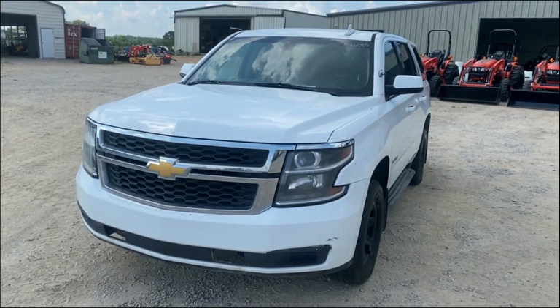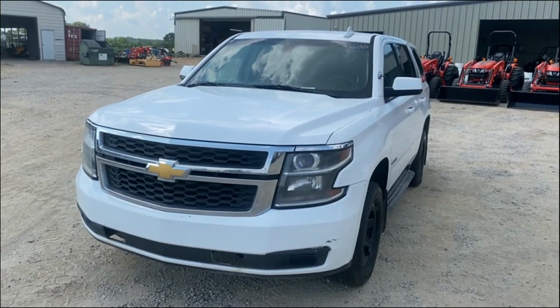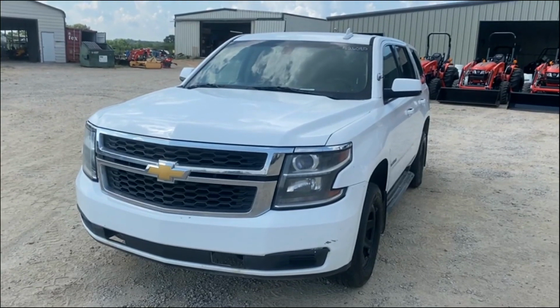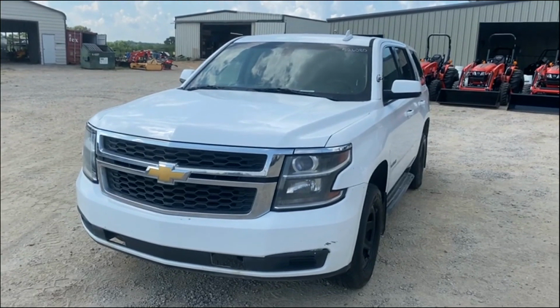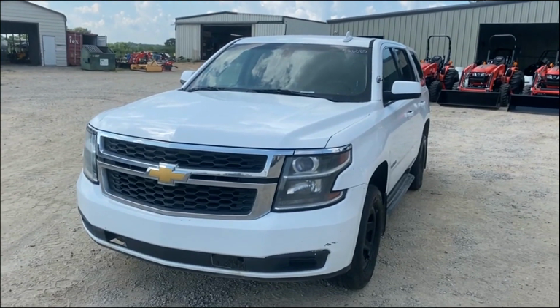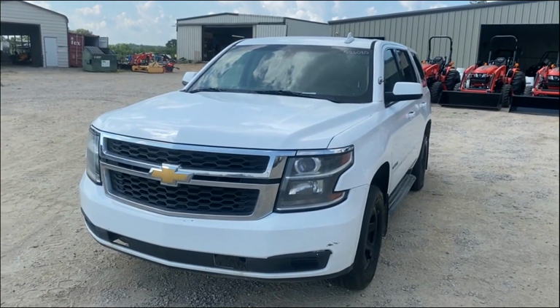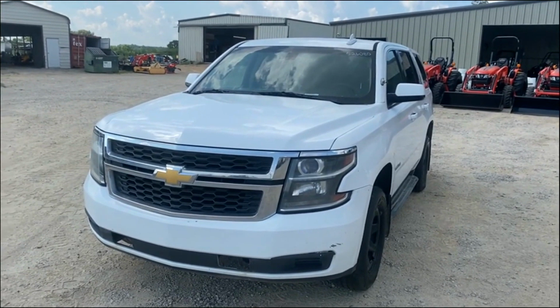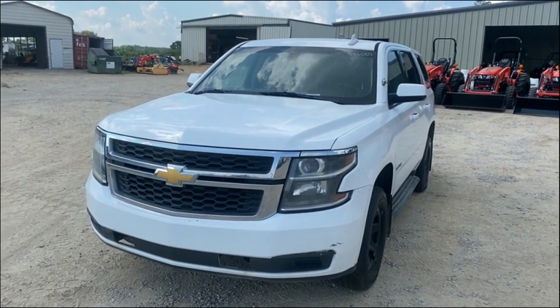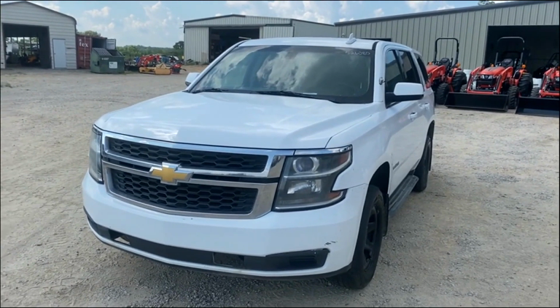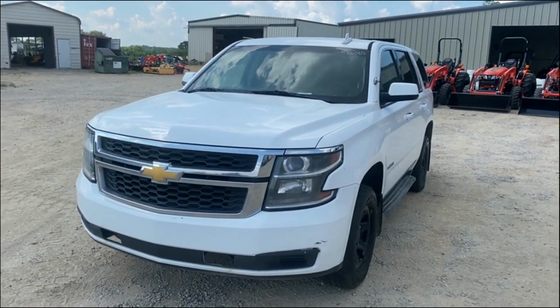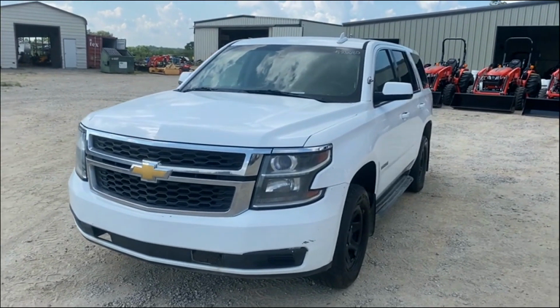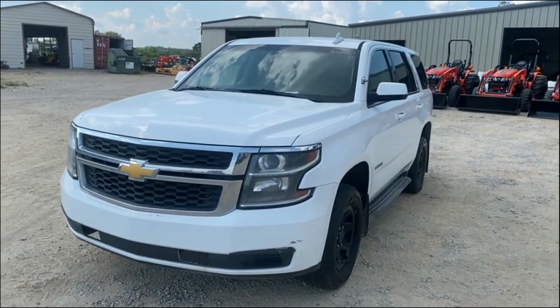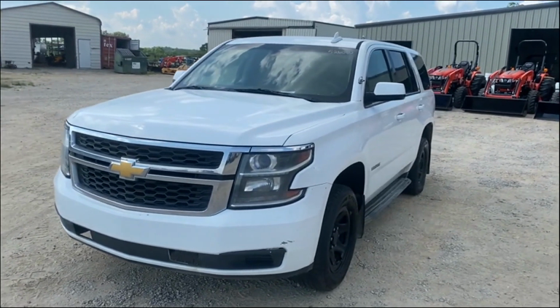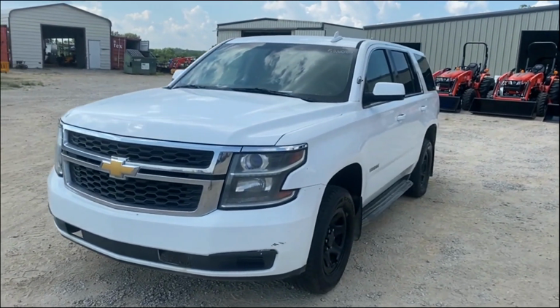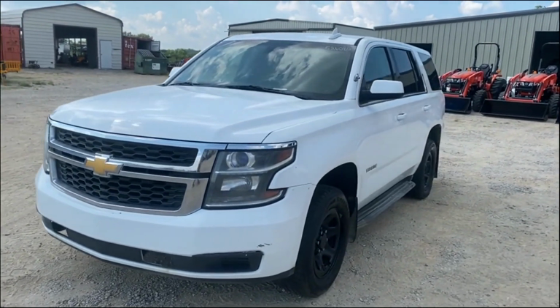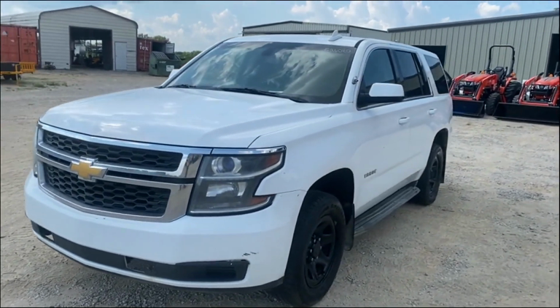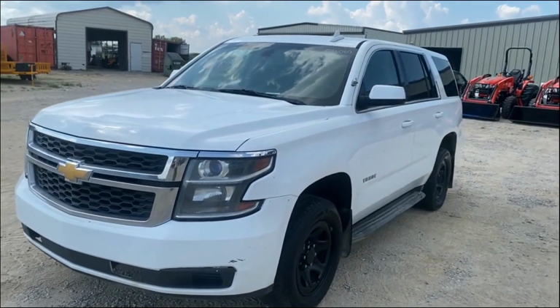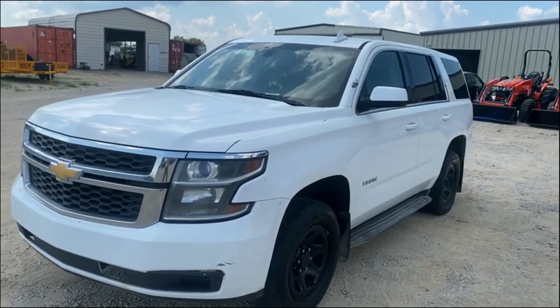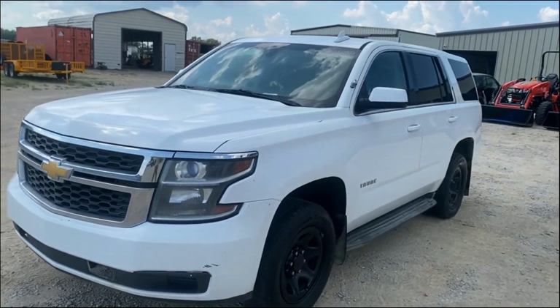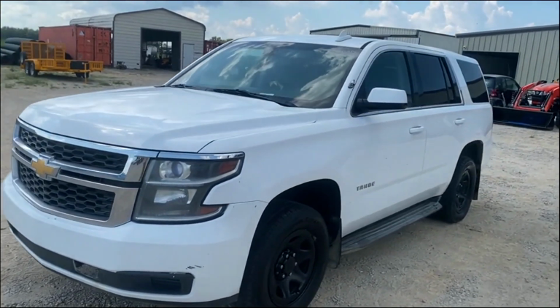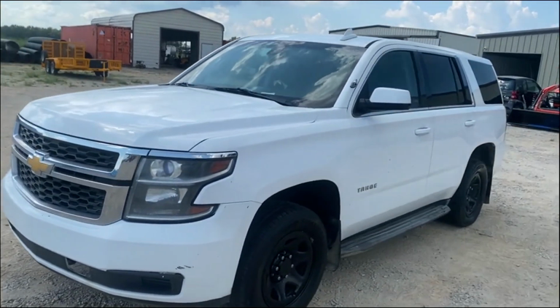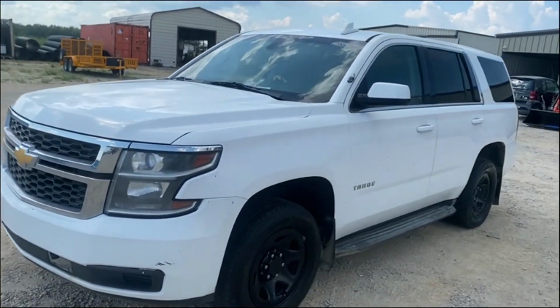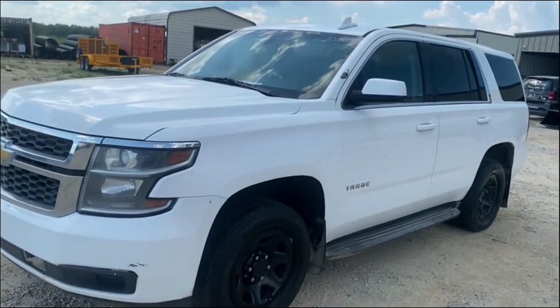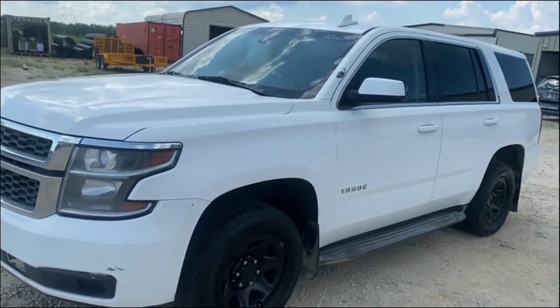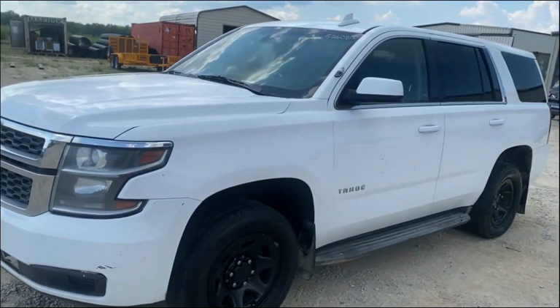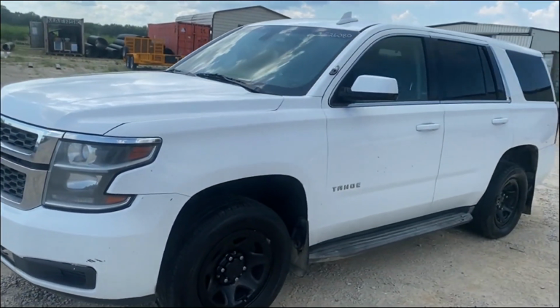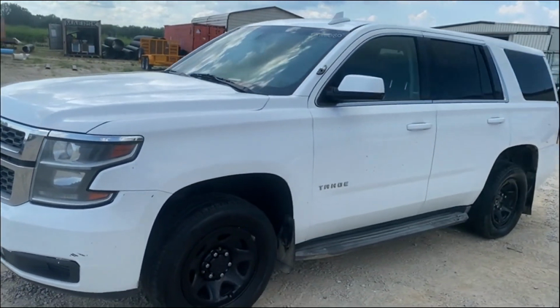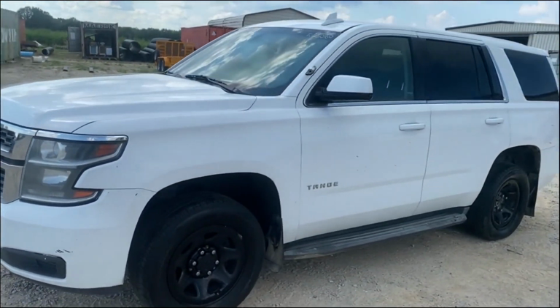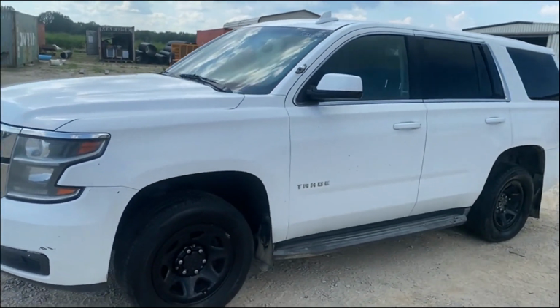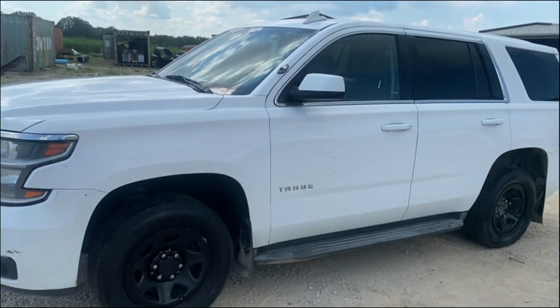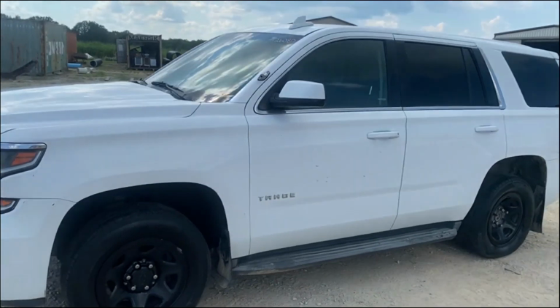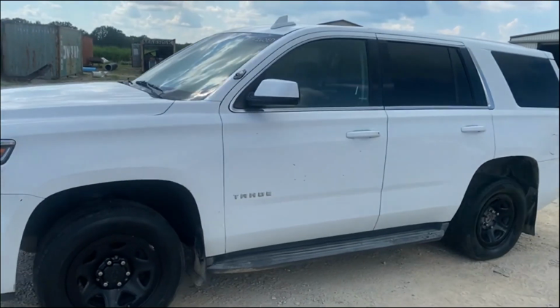Ladies and gentlemen, walk around building this 2015 Chevy Tahoe, come off a local sheriff department. Does not crank, does not run, does not drive.